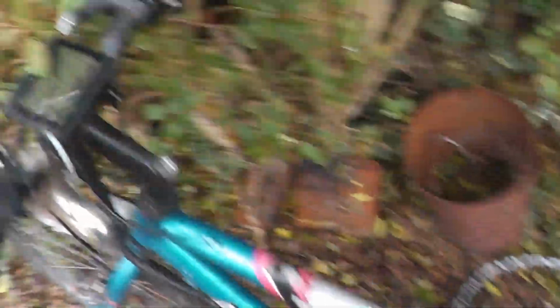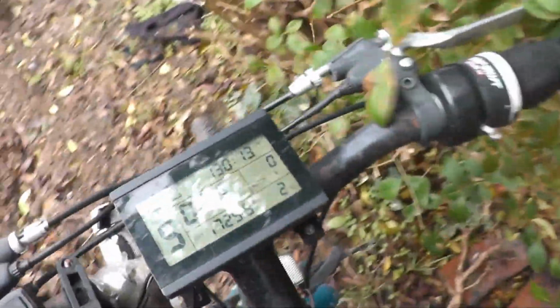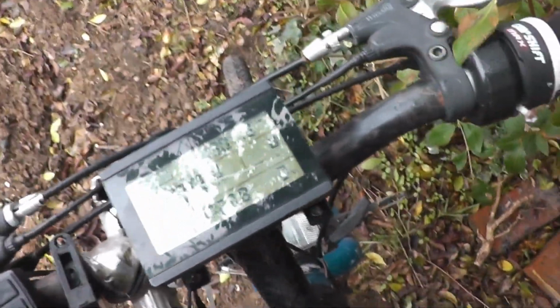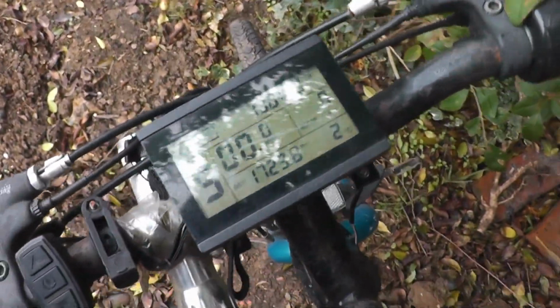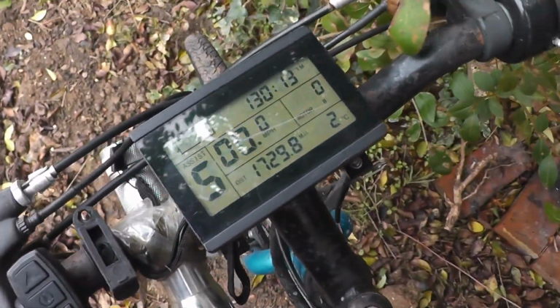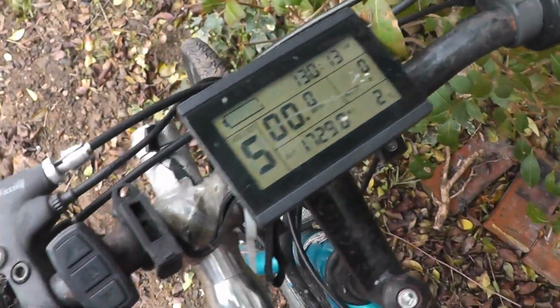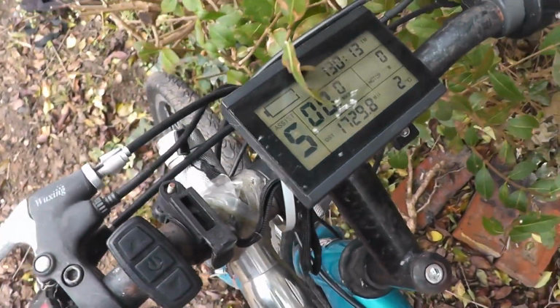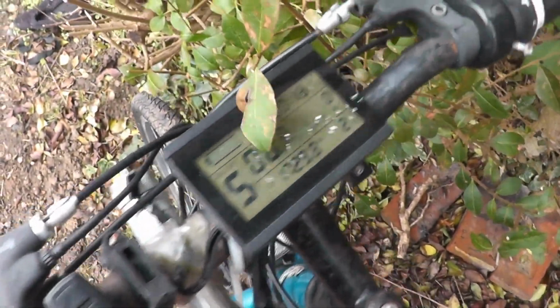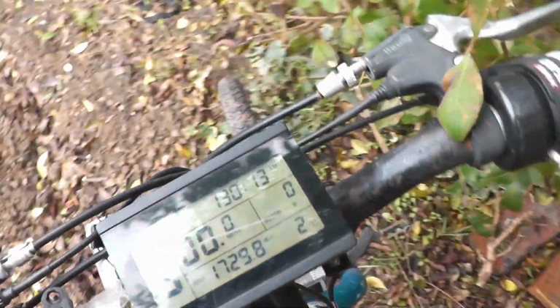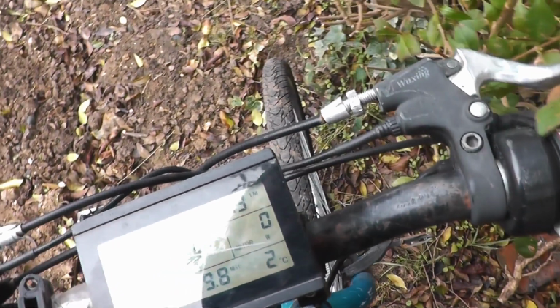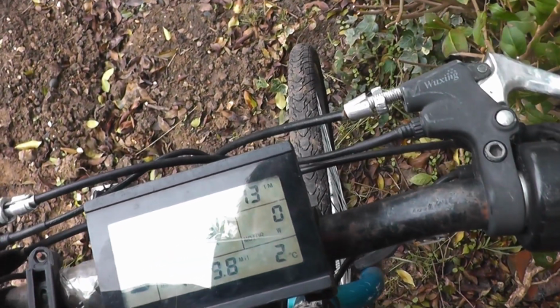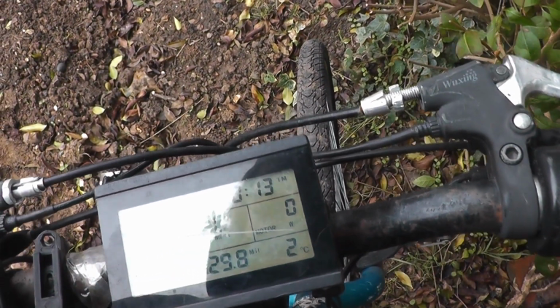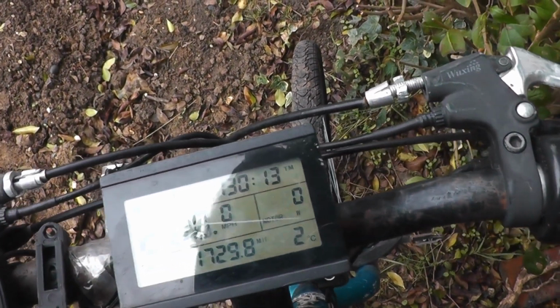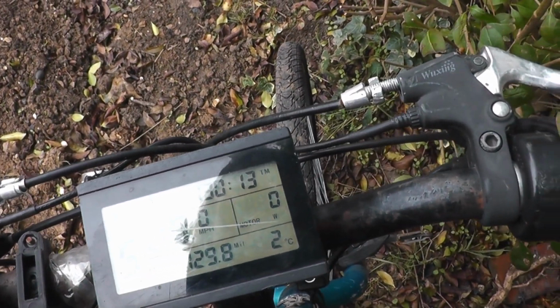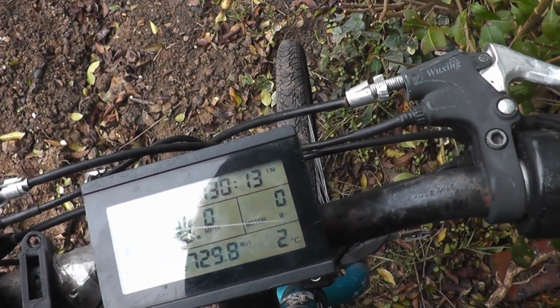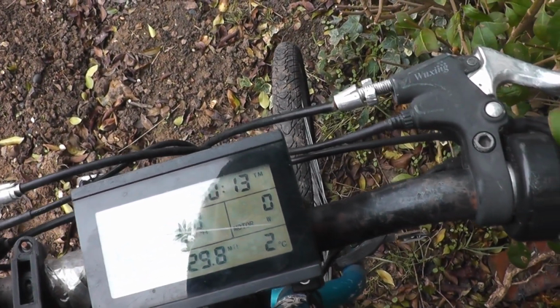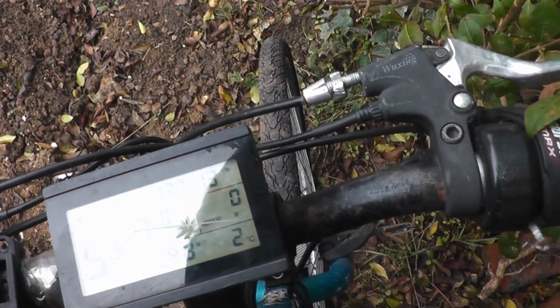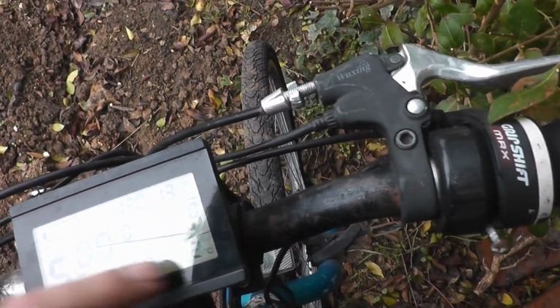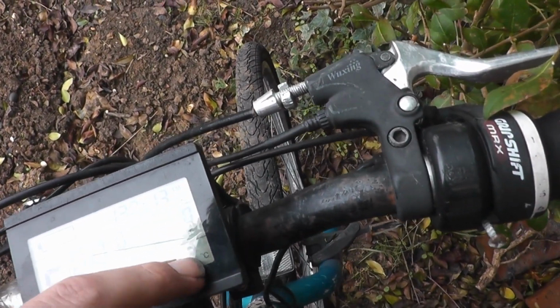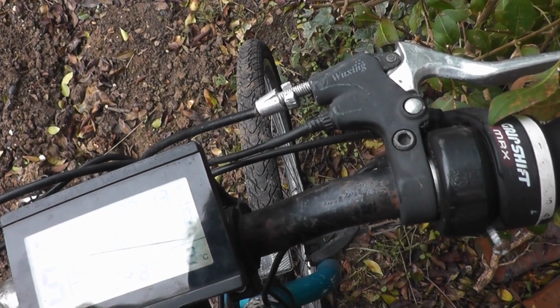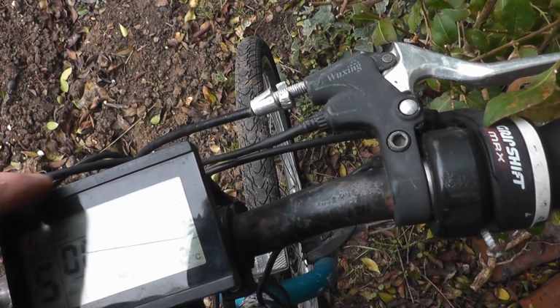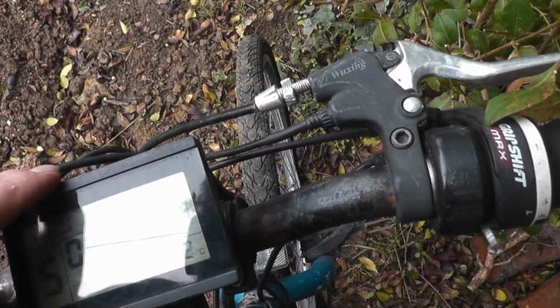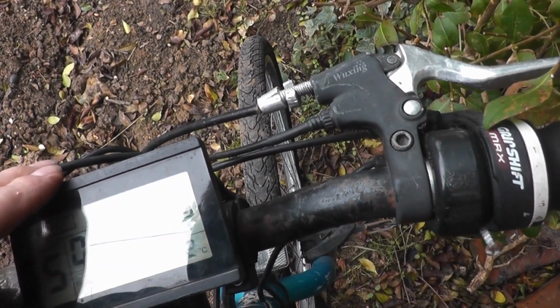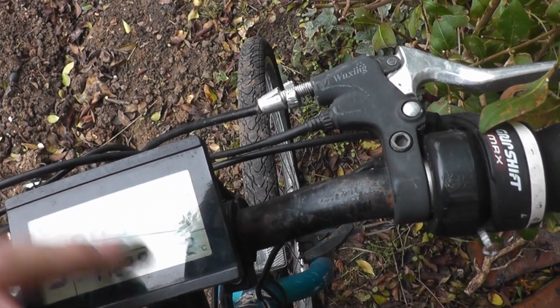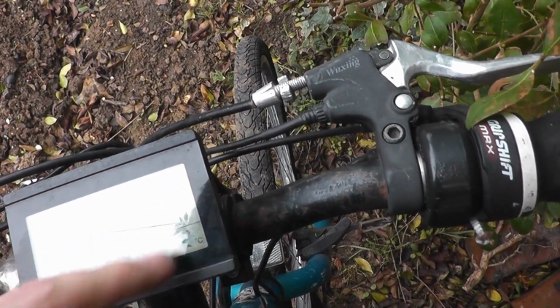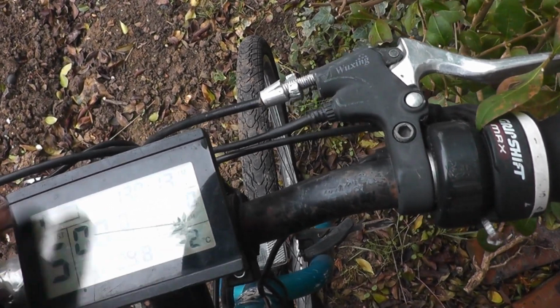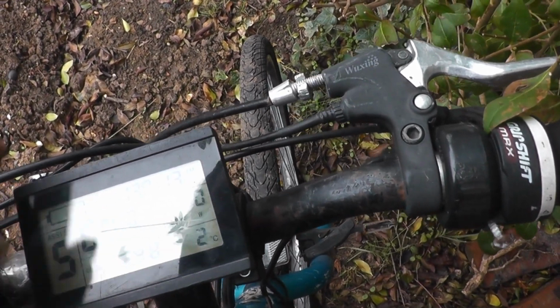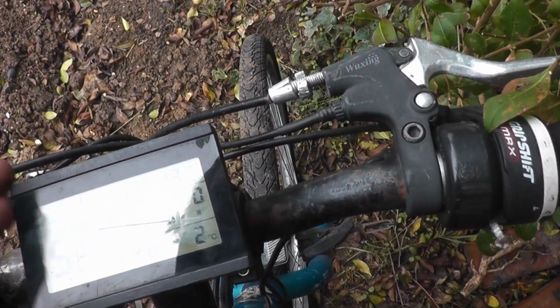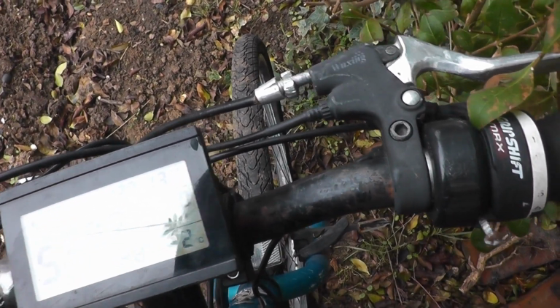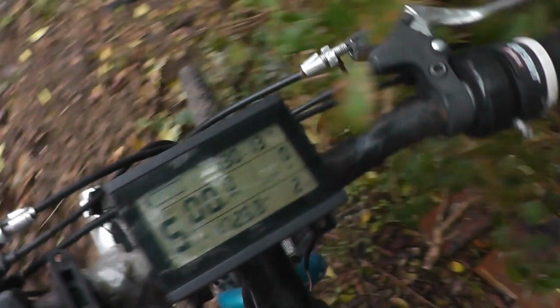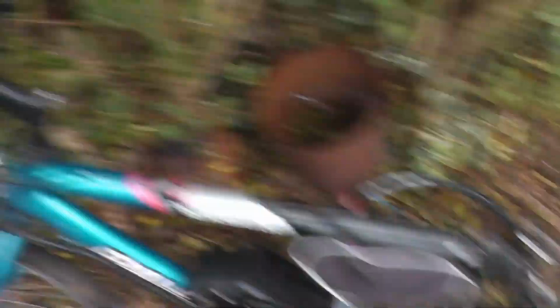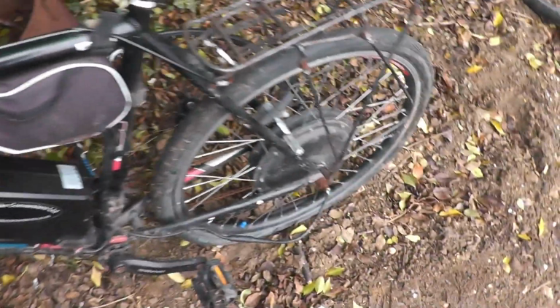This is the Rally electric bike, one of the ones I picked up the other day. It shows 1729 miles. It's apparently 2 degrees outside, not sure how right that is. We're drawing zero watts — of course we are, the motor's not running, it's not even connected.